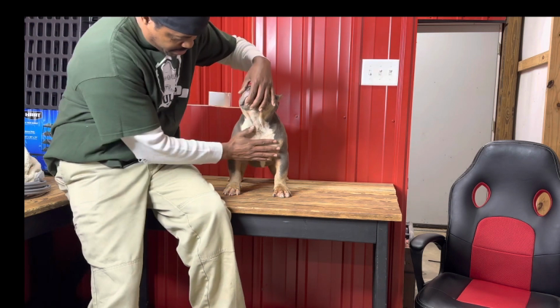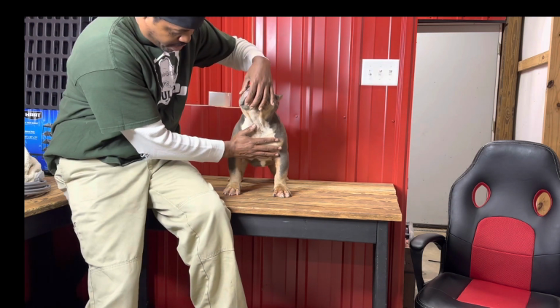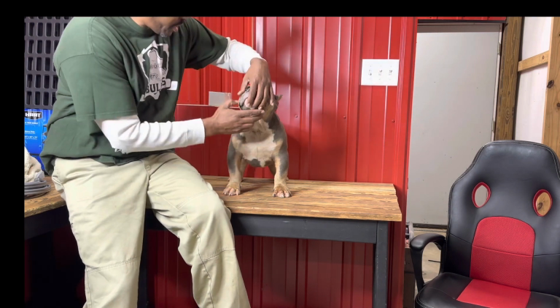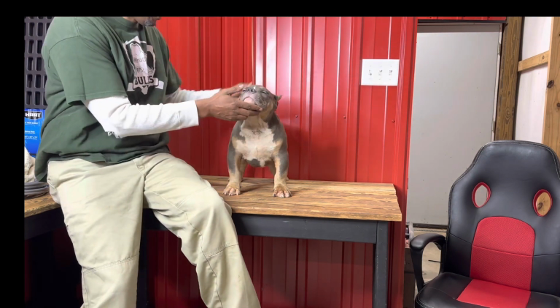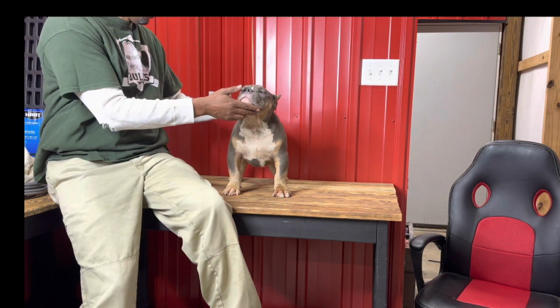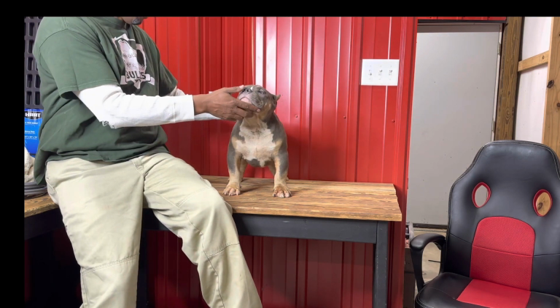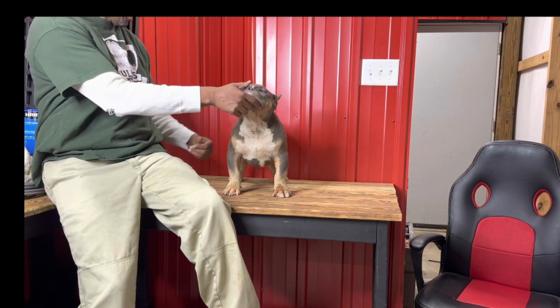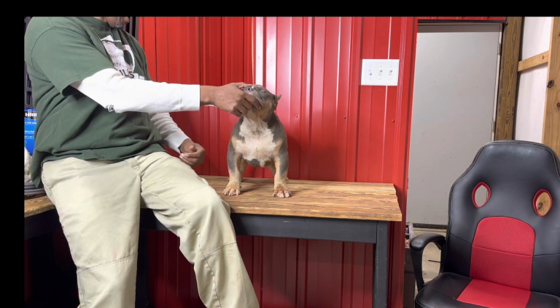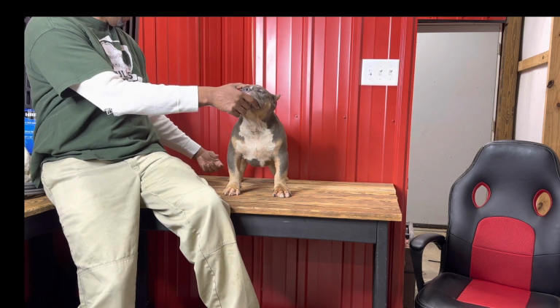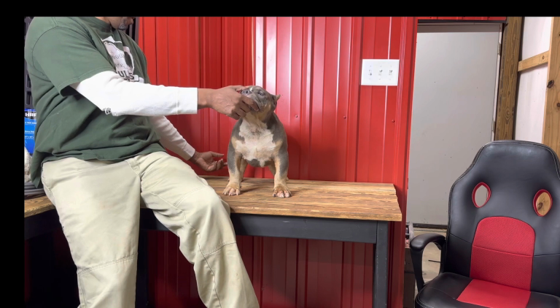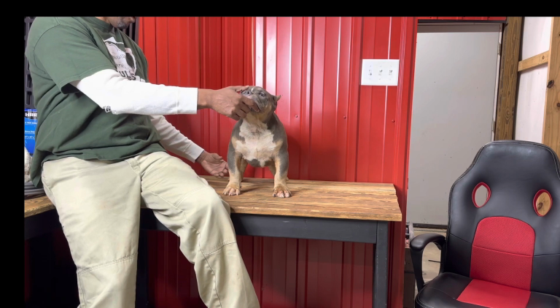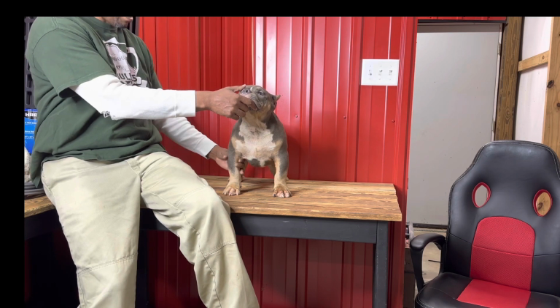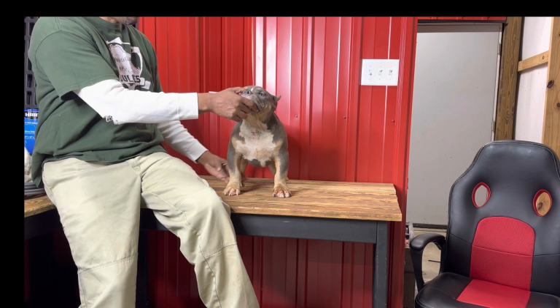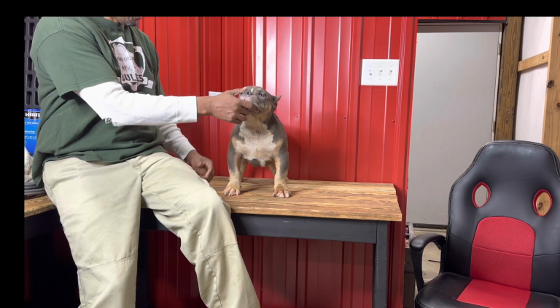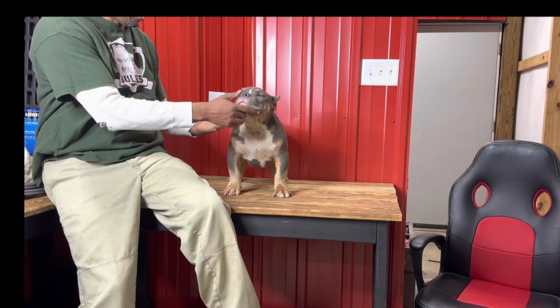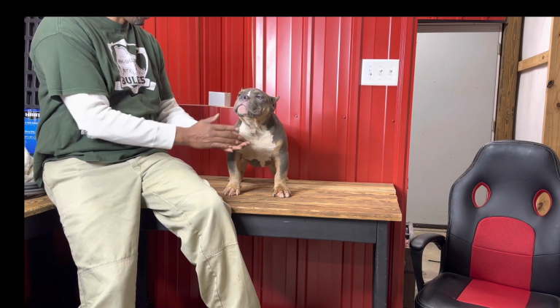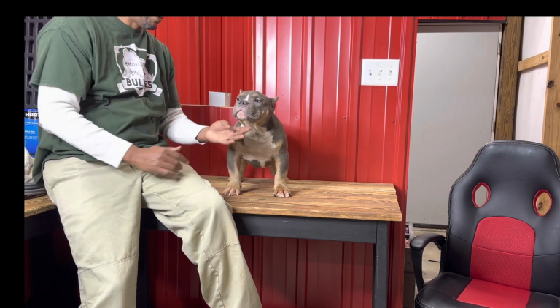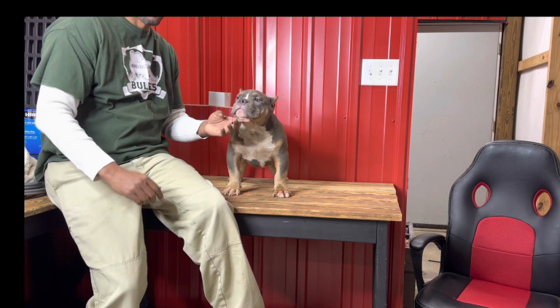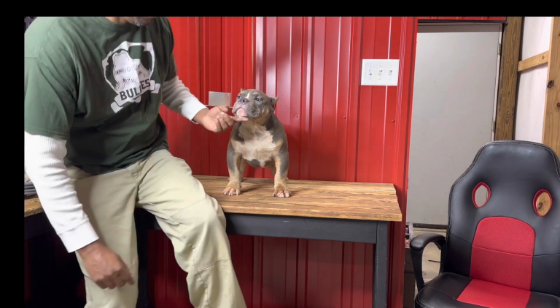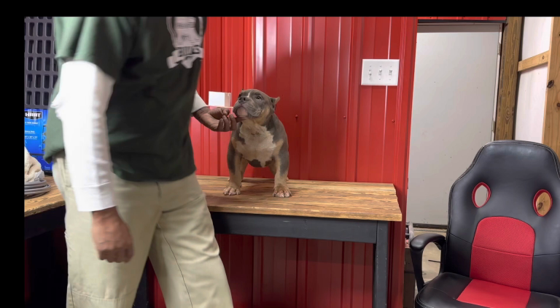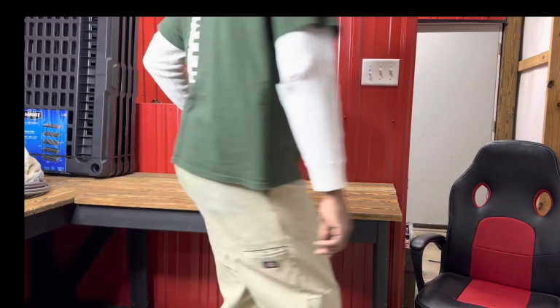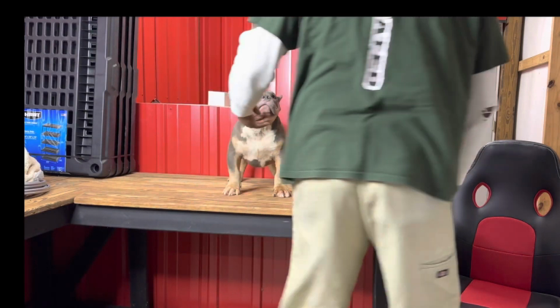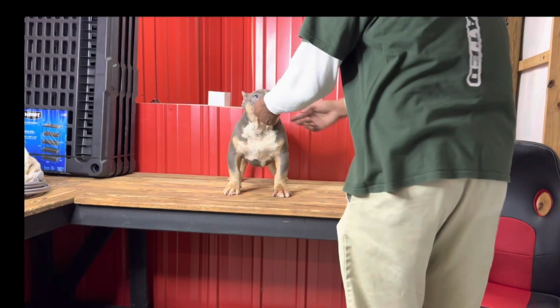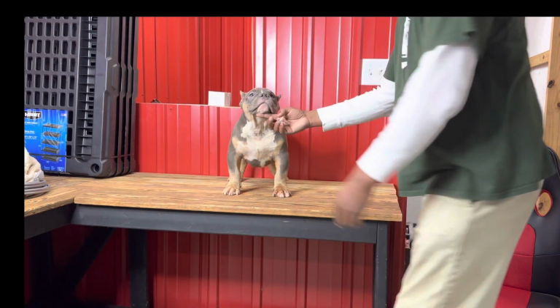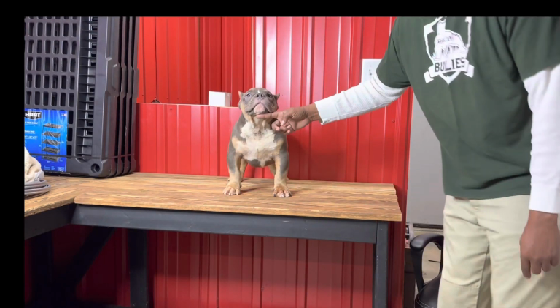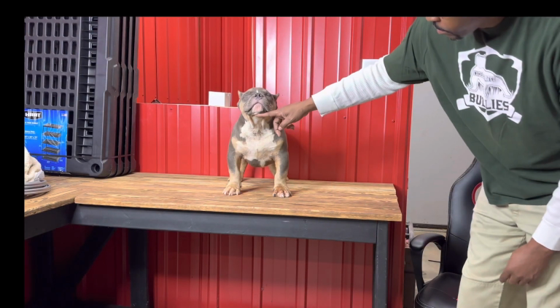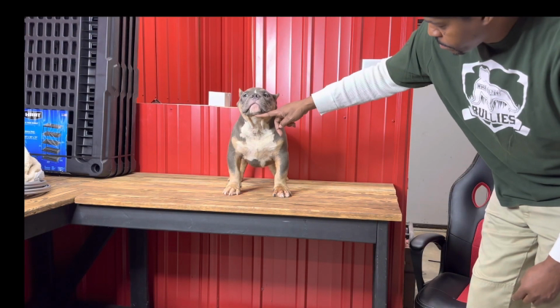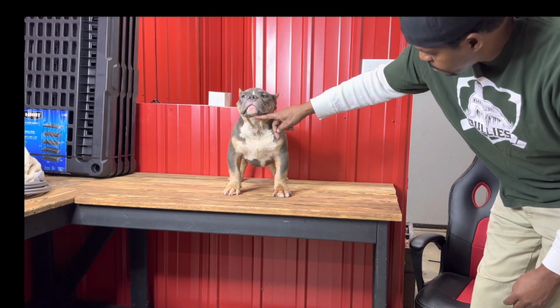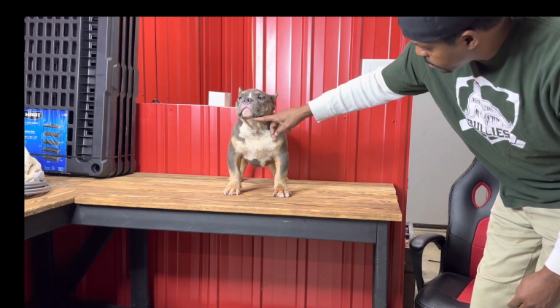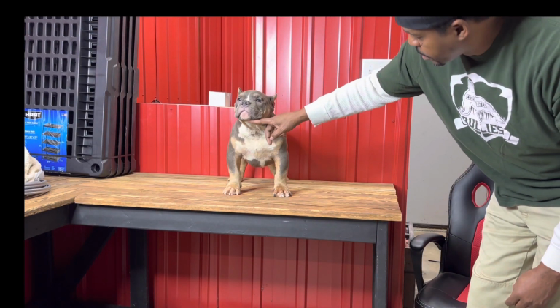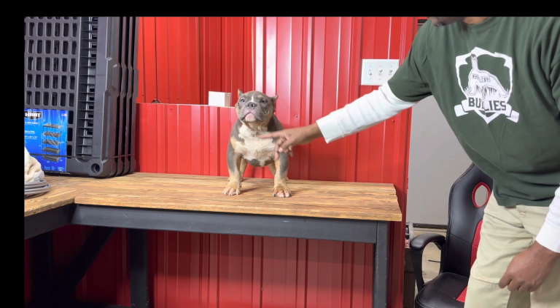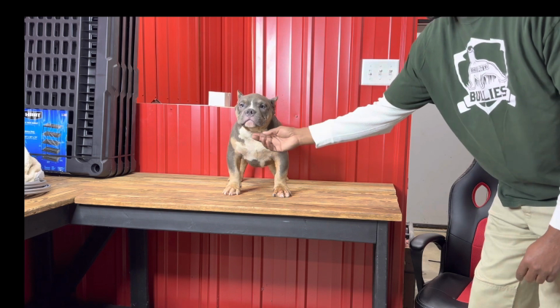I'm talking about the spread on the chest, this top line, and the bone structure. Everything looking real good.